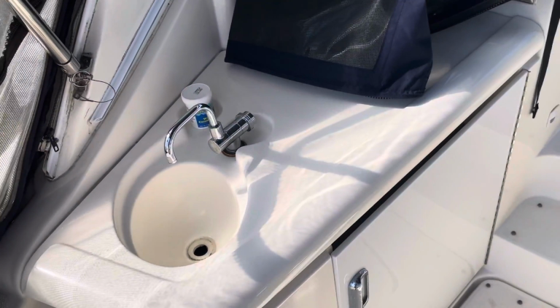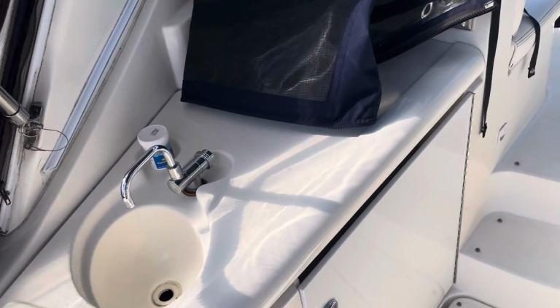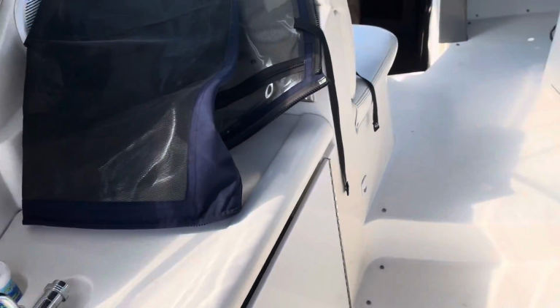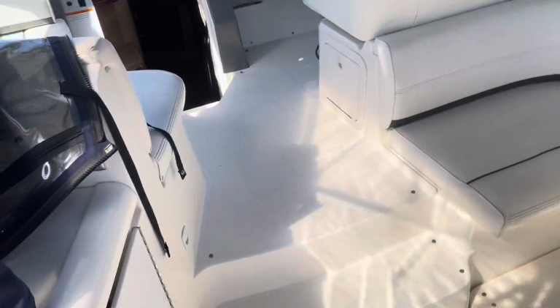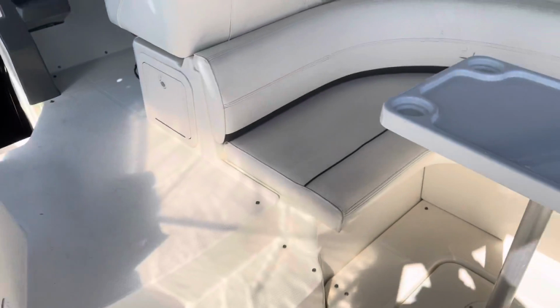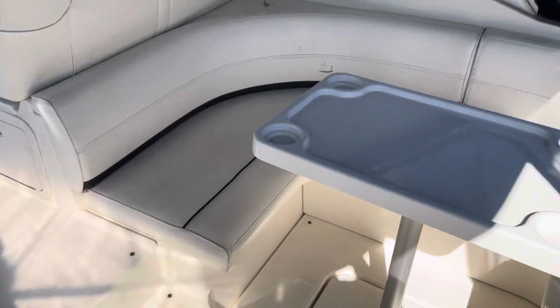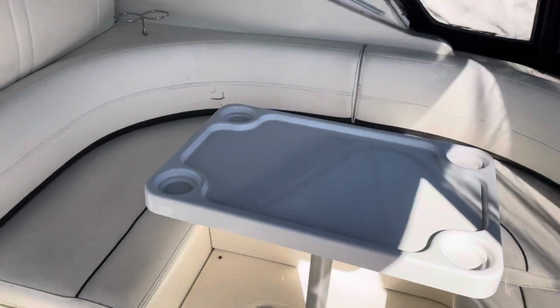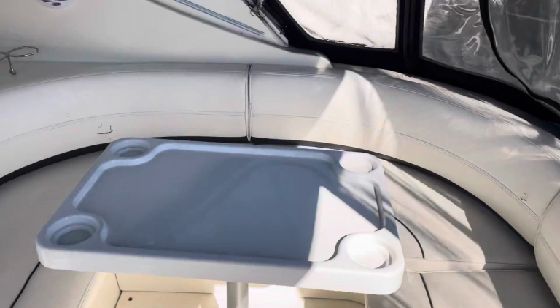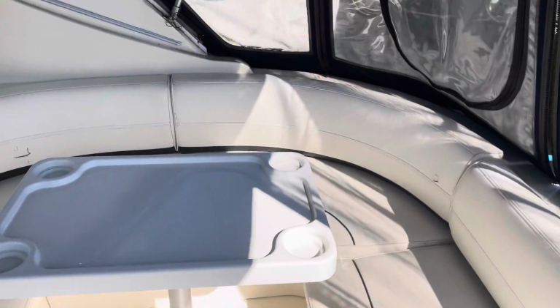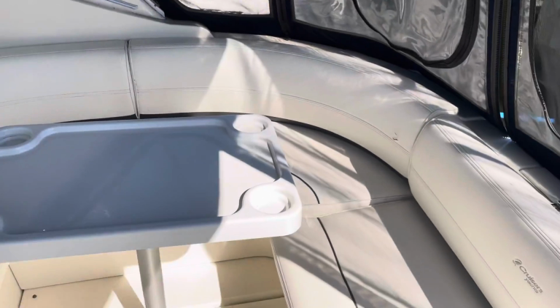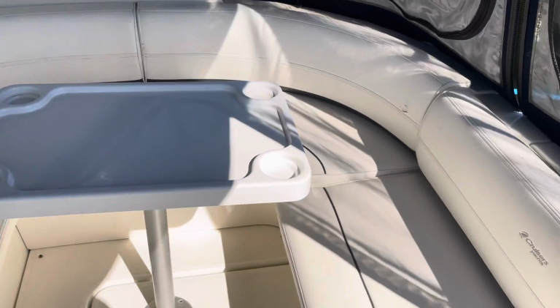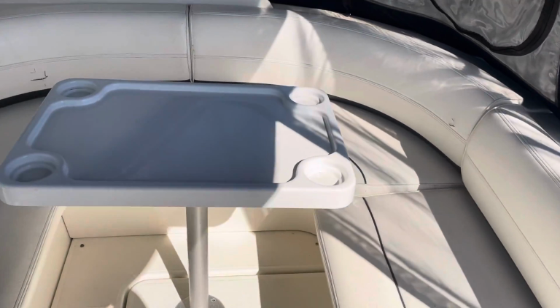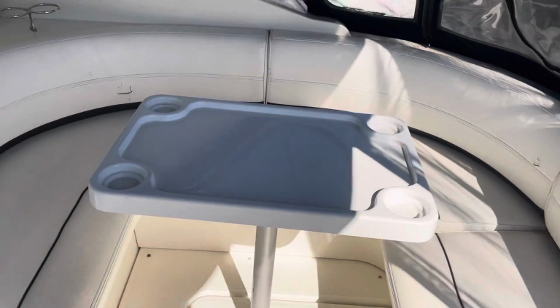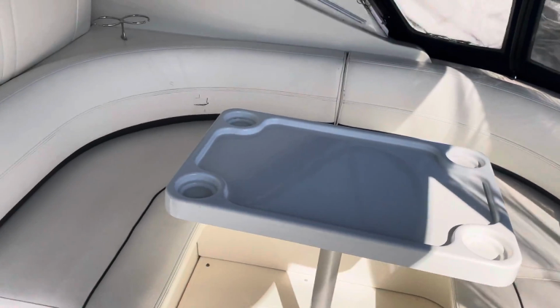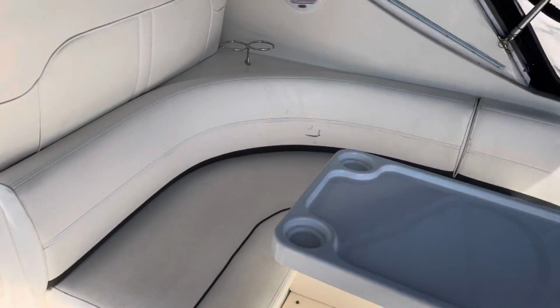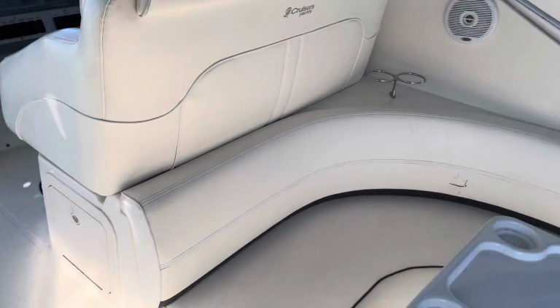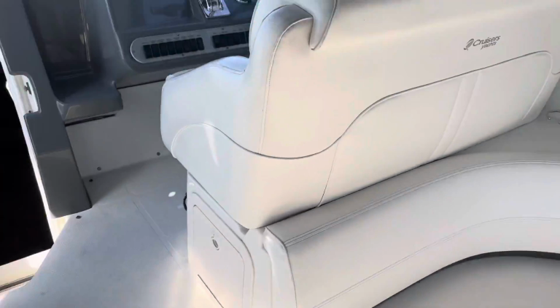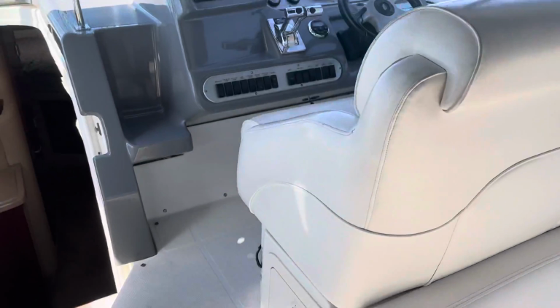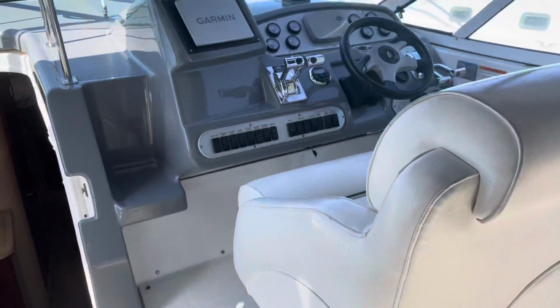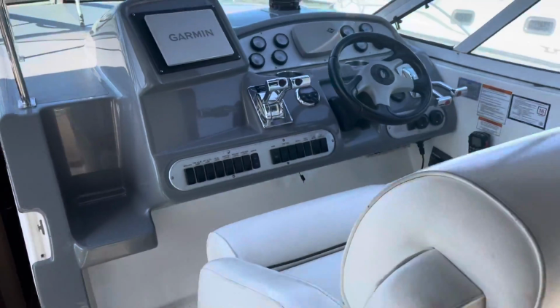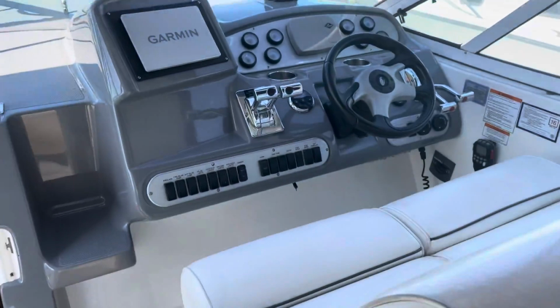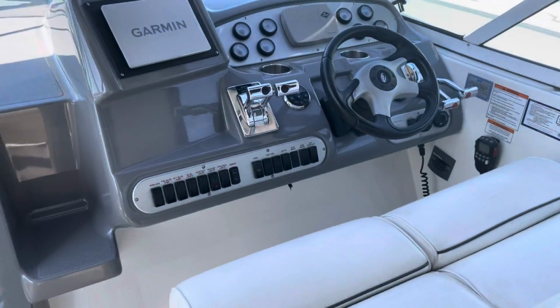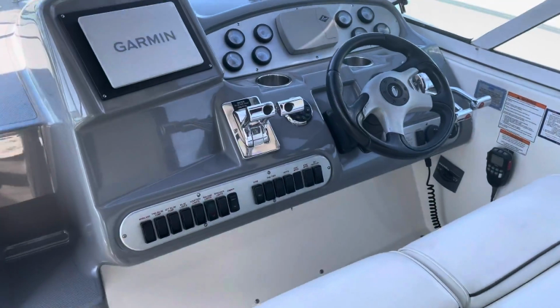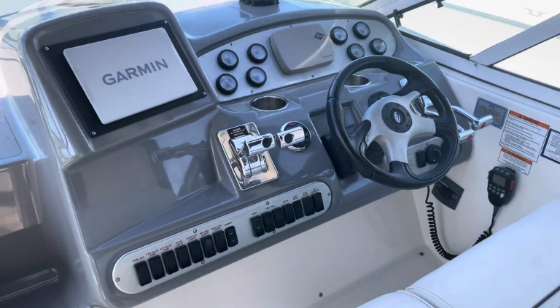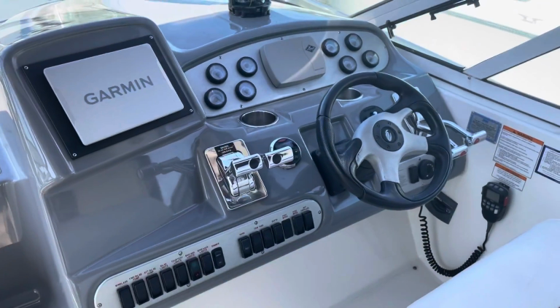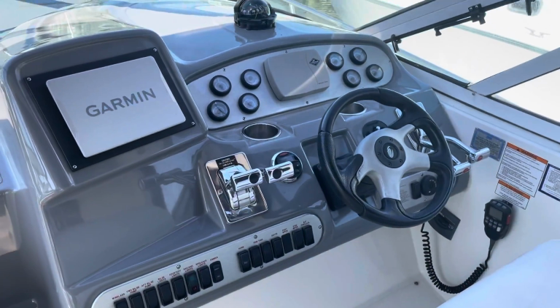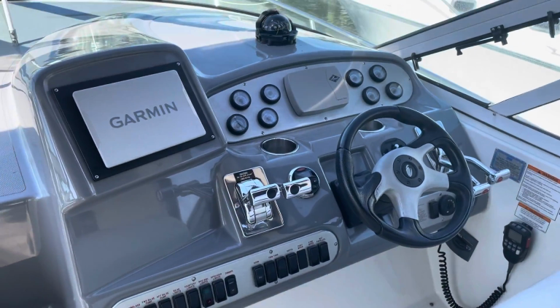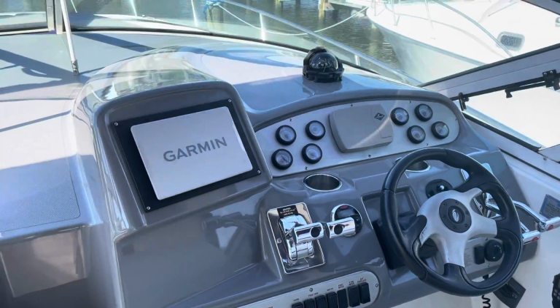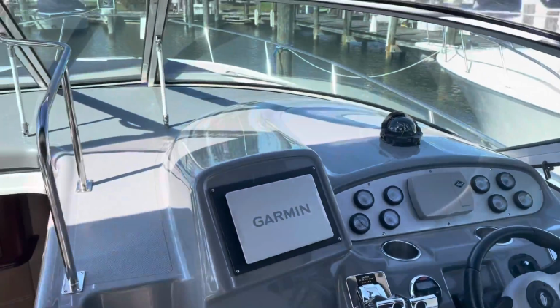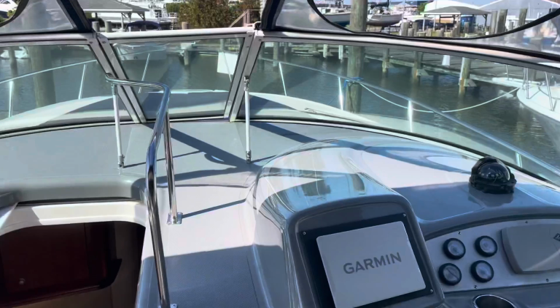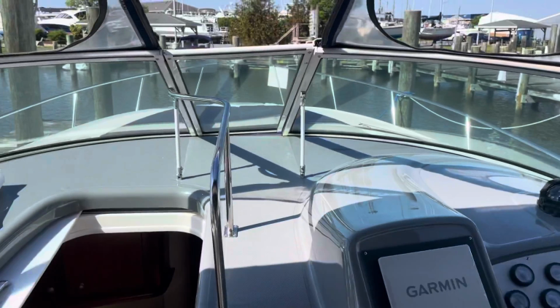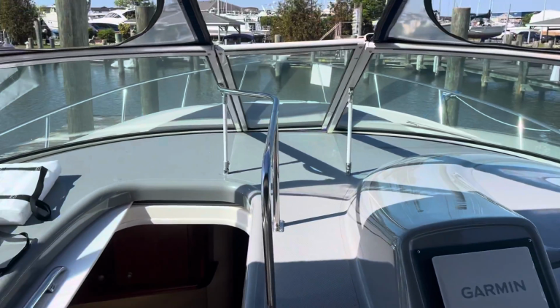There's a little sink on the port side, a little U-shaped sitting area, and a nice cockpit. Give you the view forward.